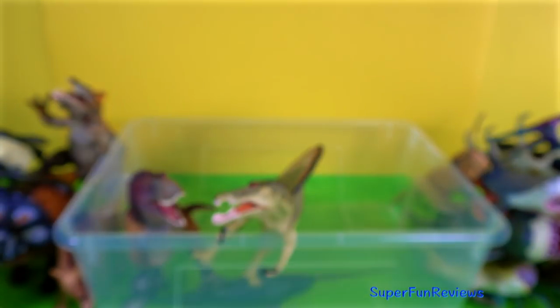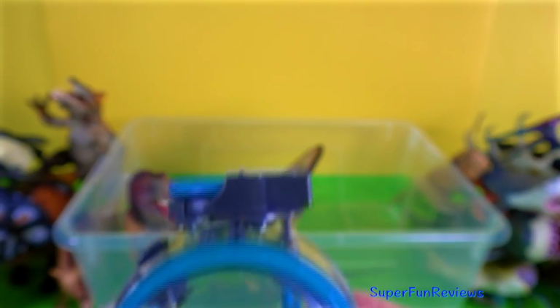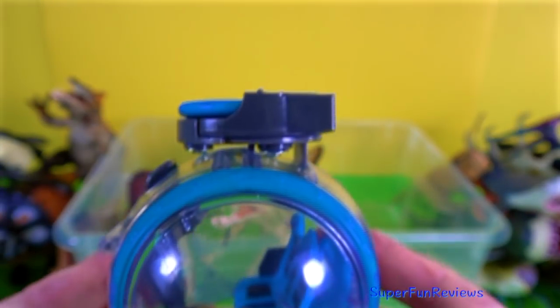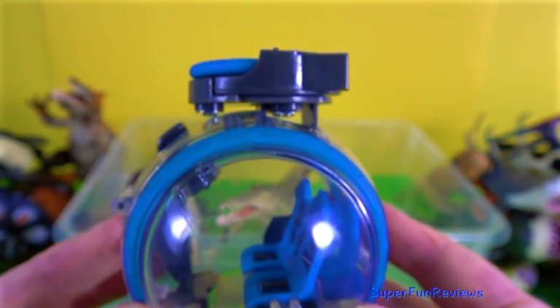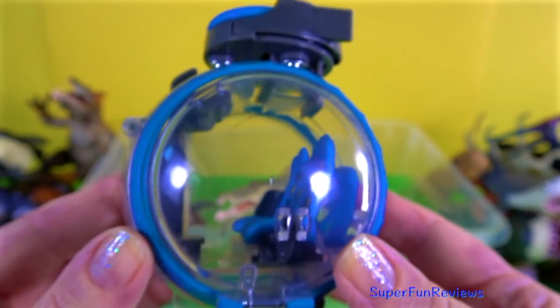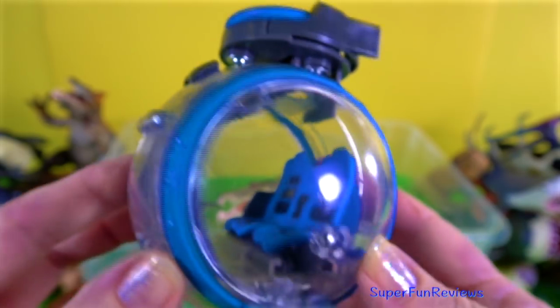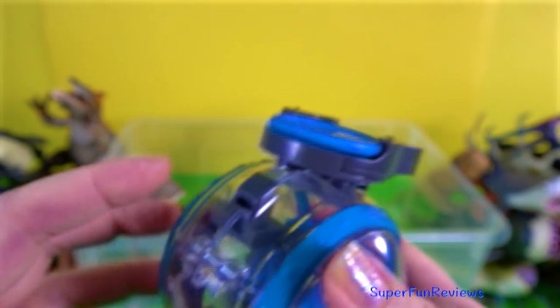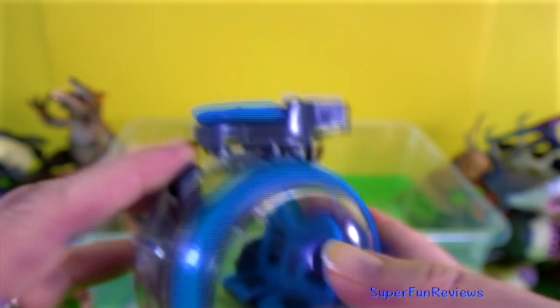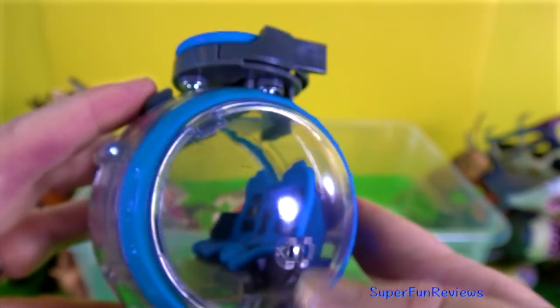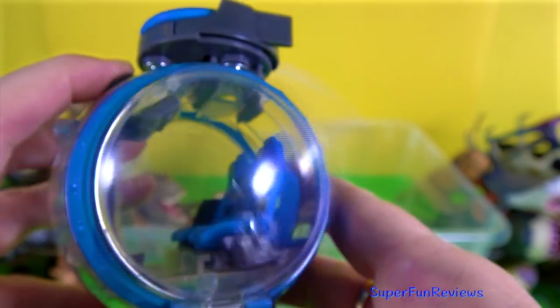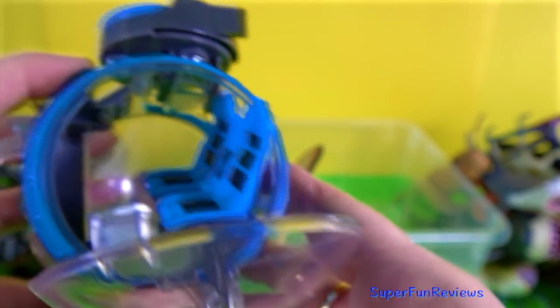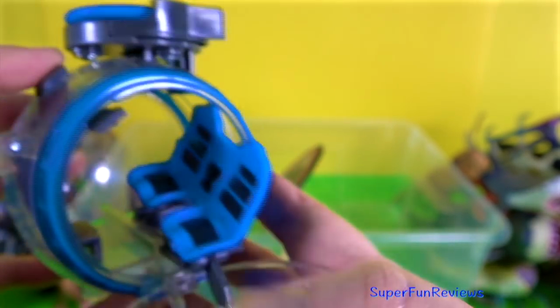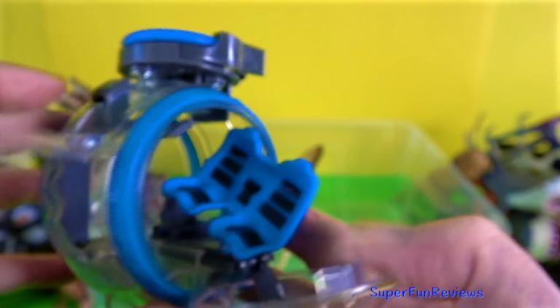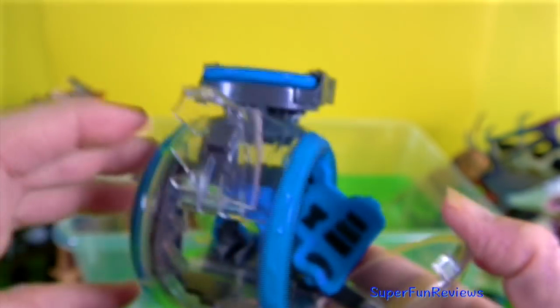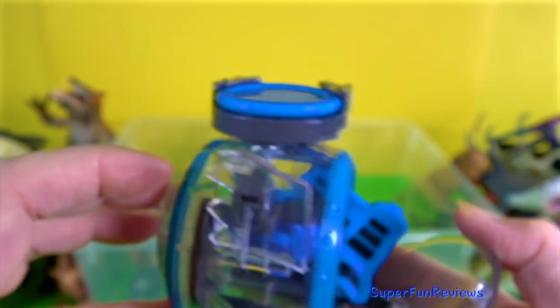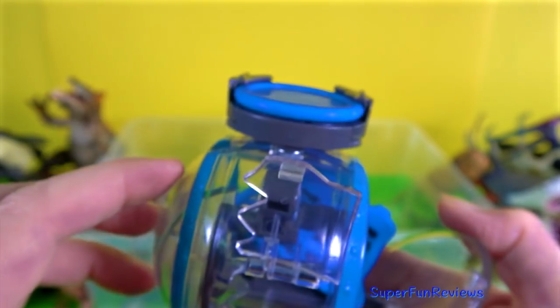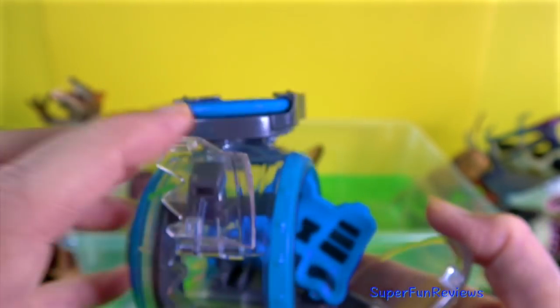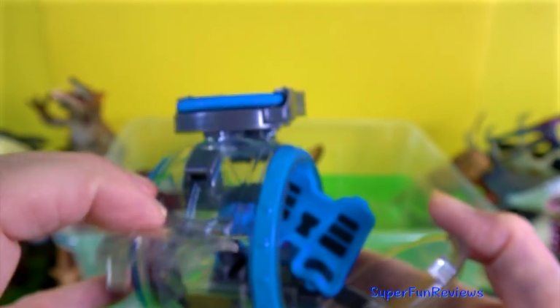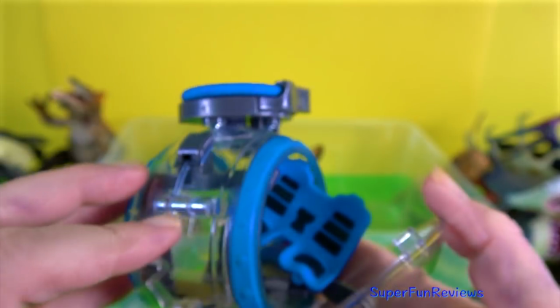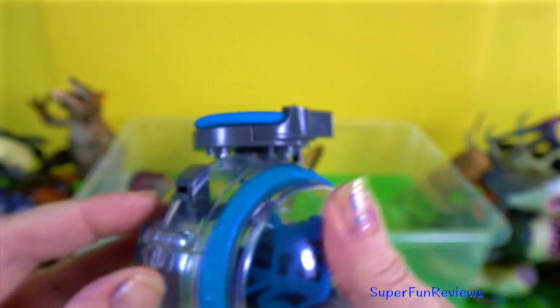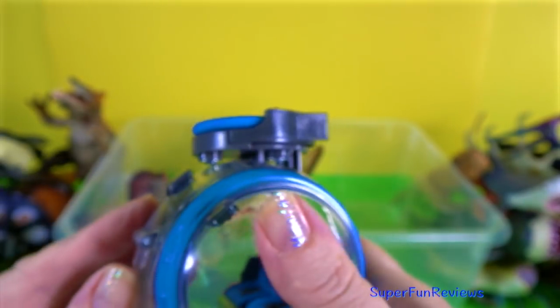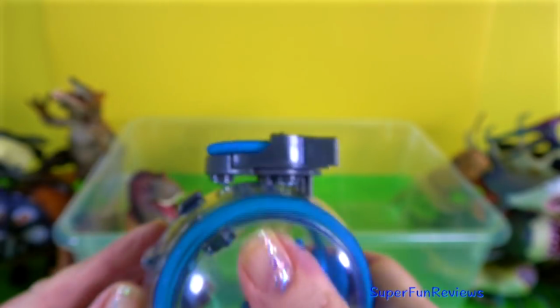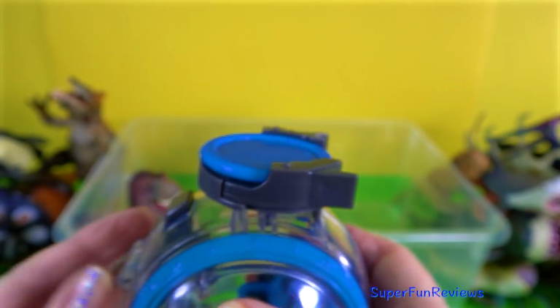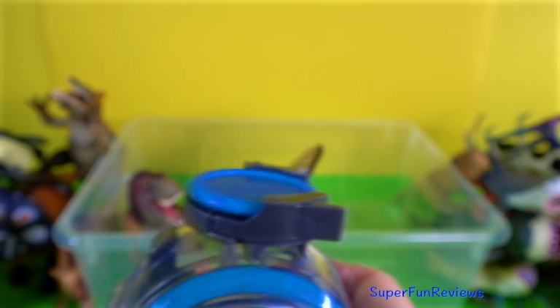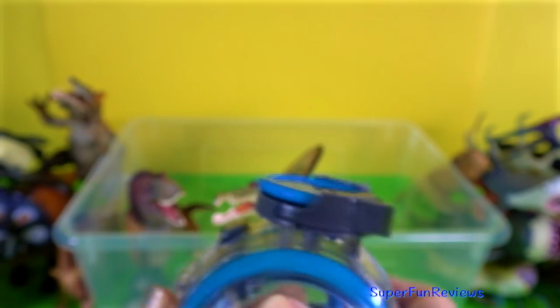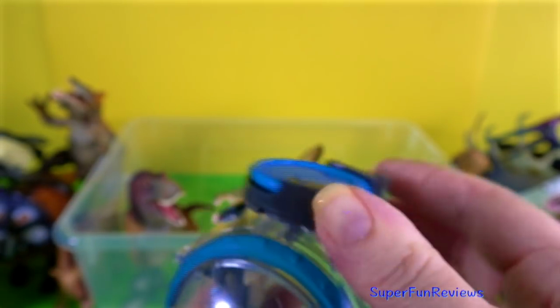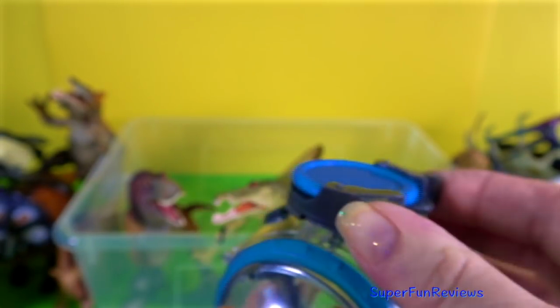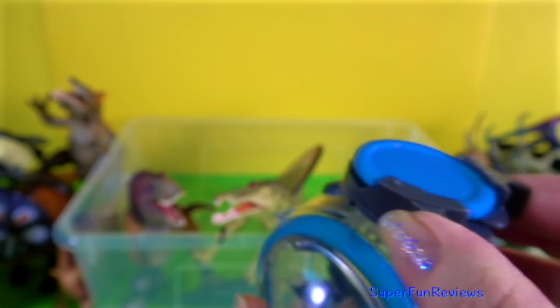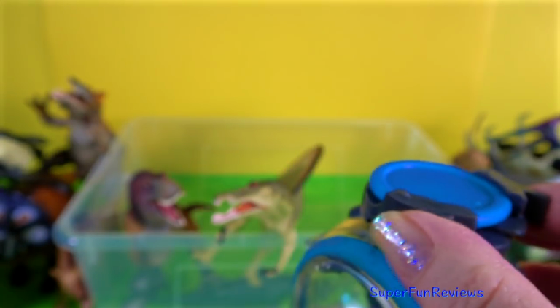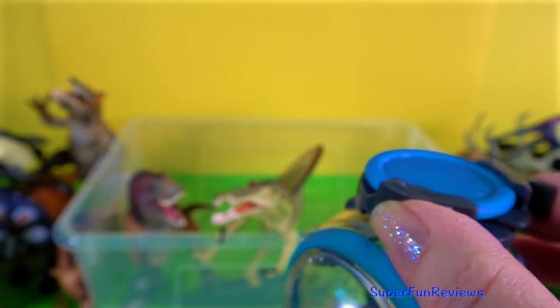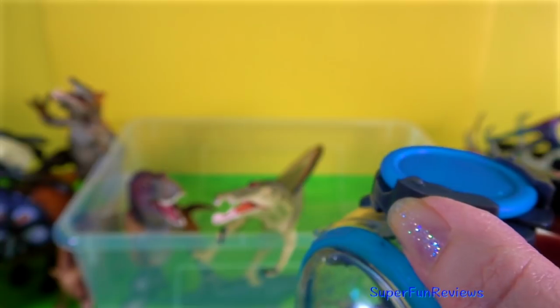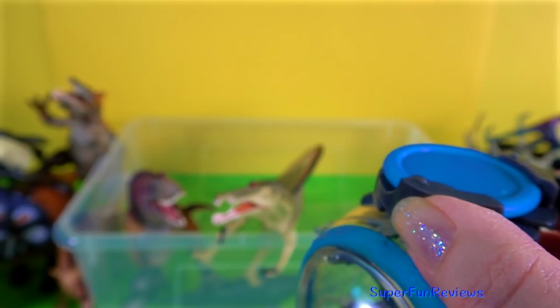The Jurassic World gyrosphere. Press the little button on top to open the door in the front flap. And you can shoot missiles from the top — and there it goes.